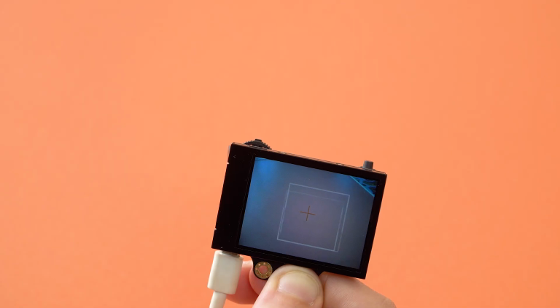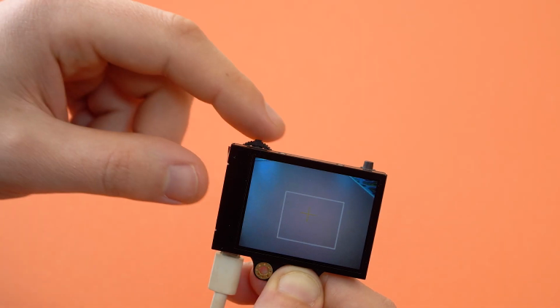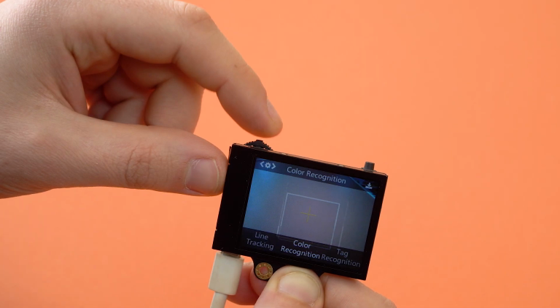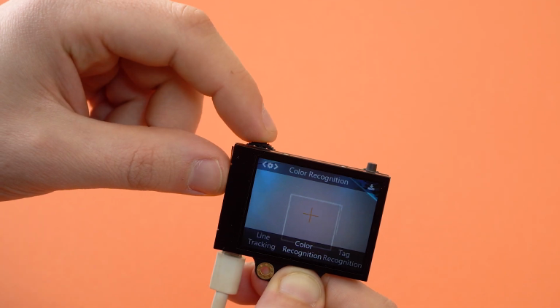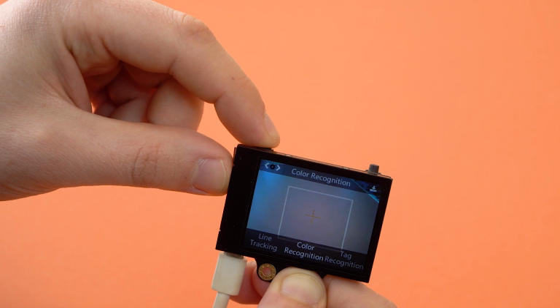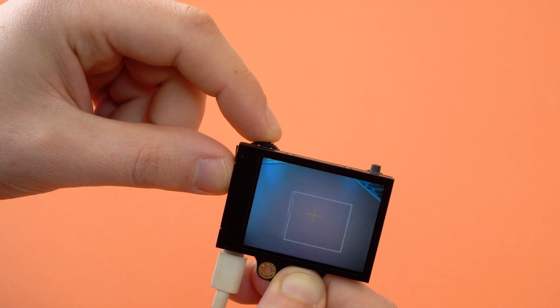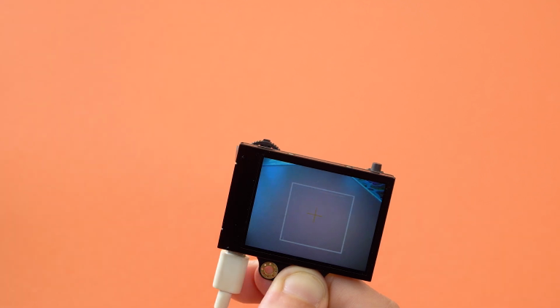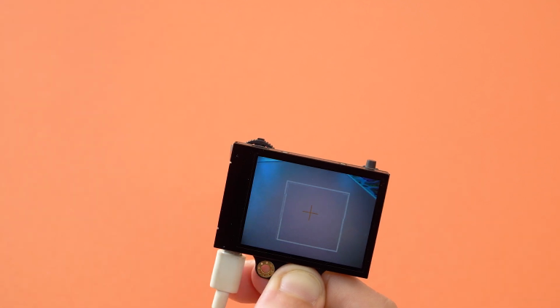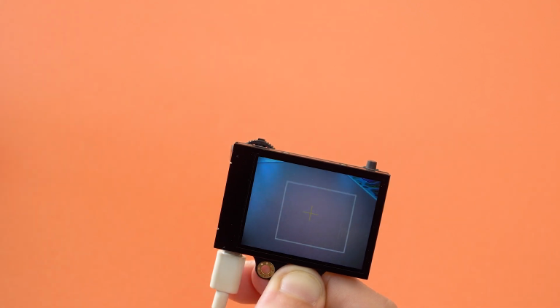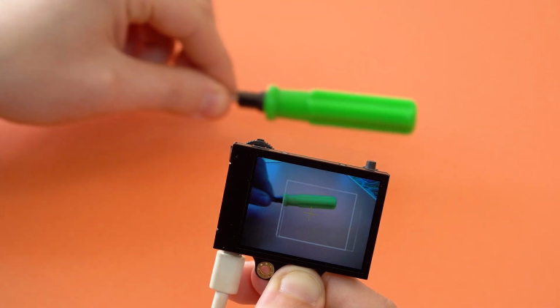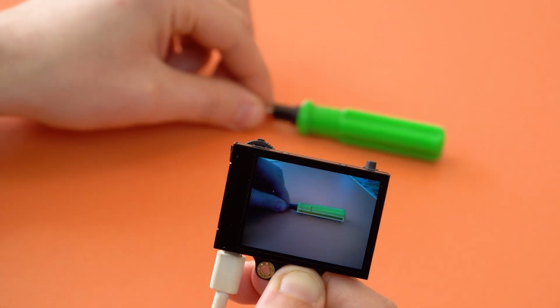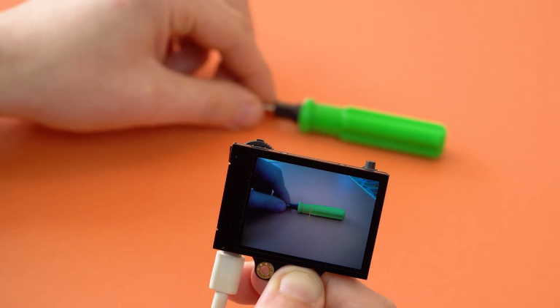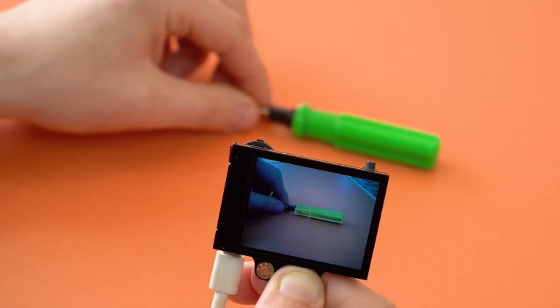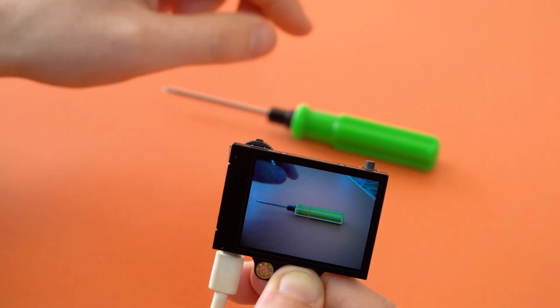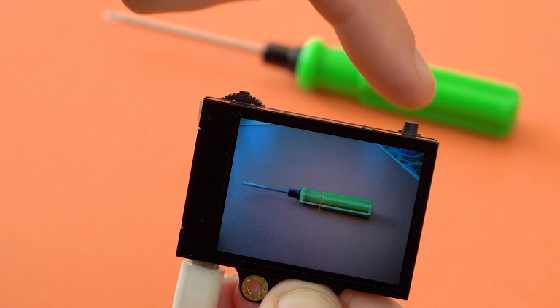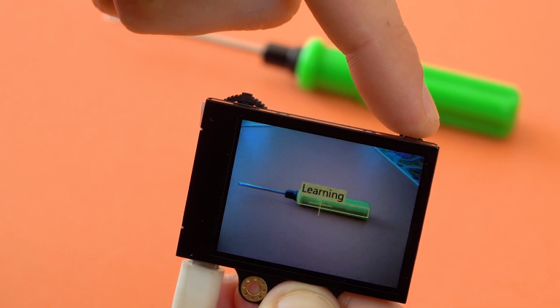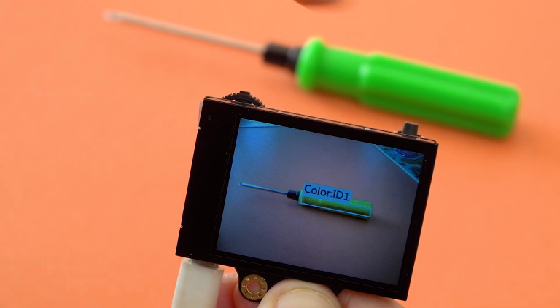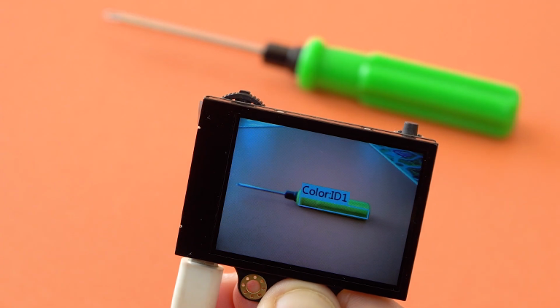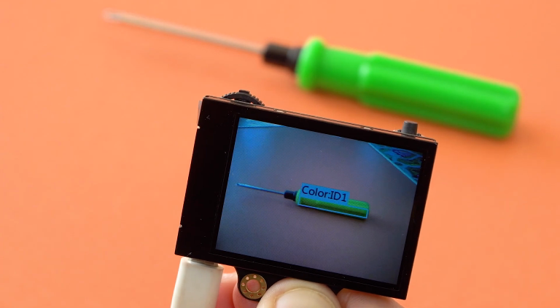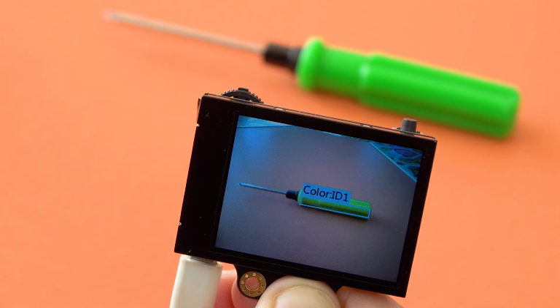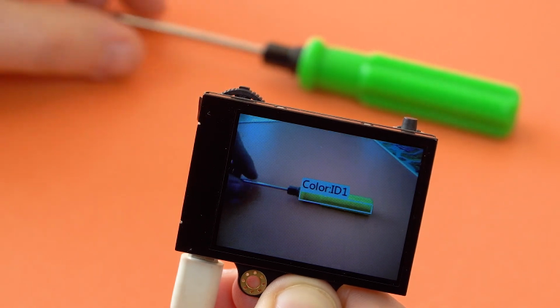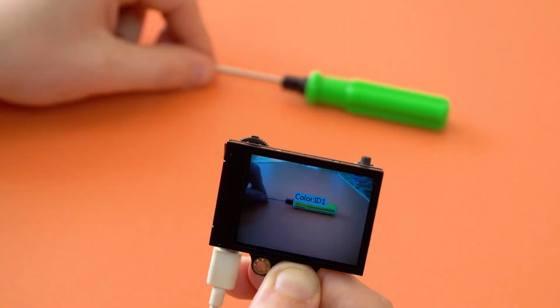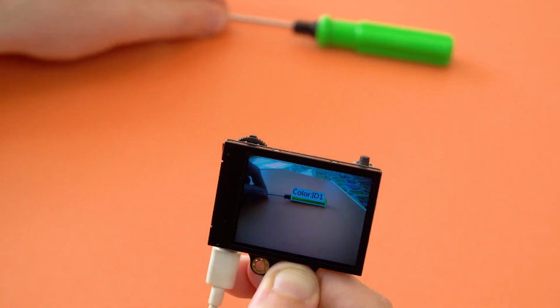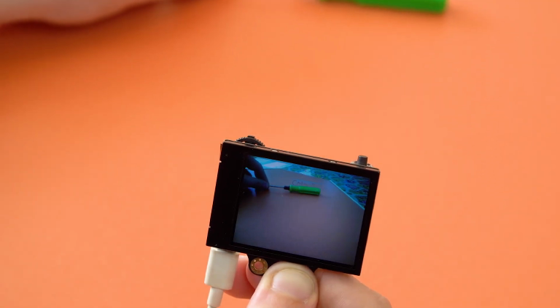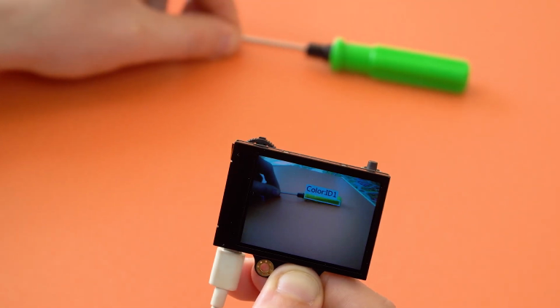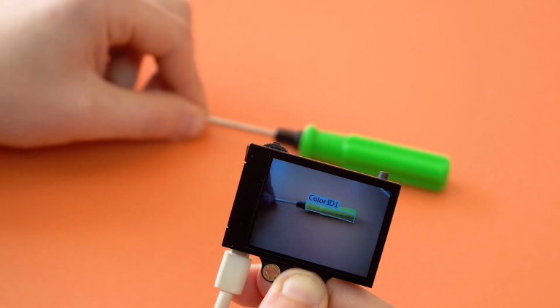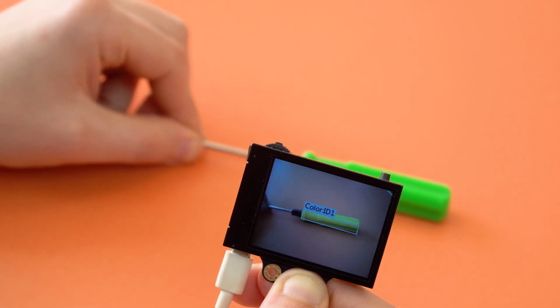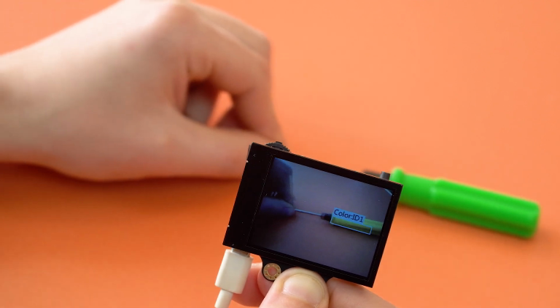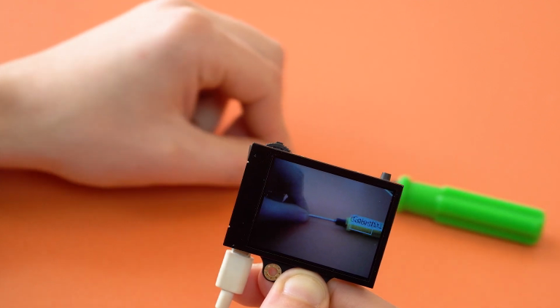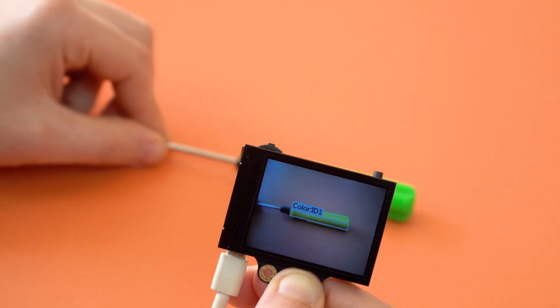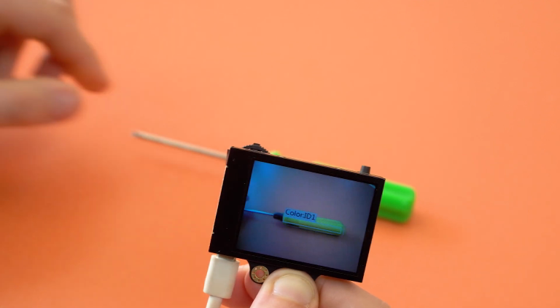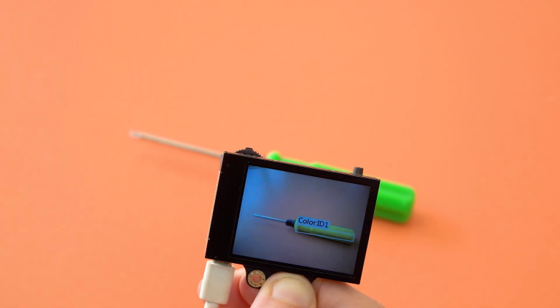To work with color recognition, you need to select this item in the menu and place the object whose color we want to fix in the field of view of the device. After that, the color will be fixed and the device will determine the object with the desired color.